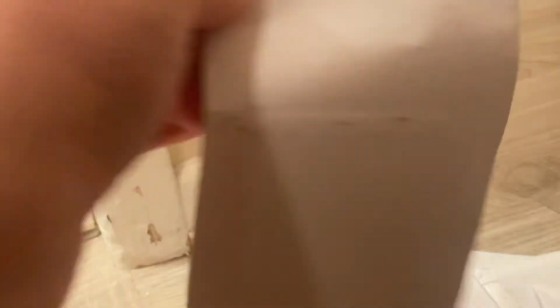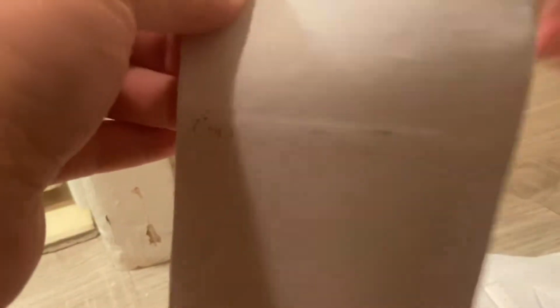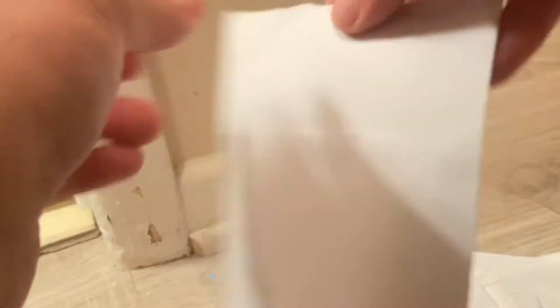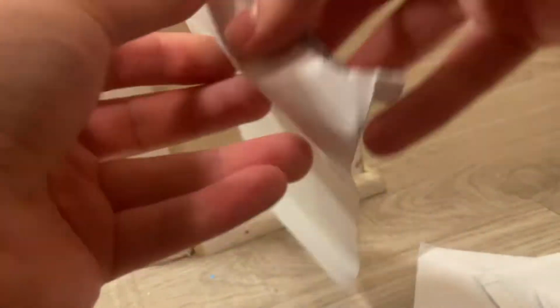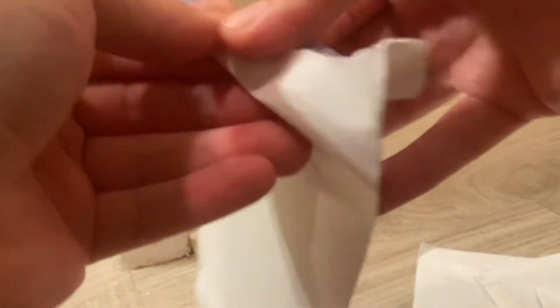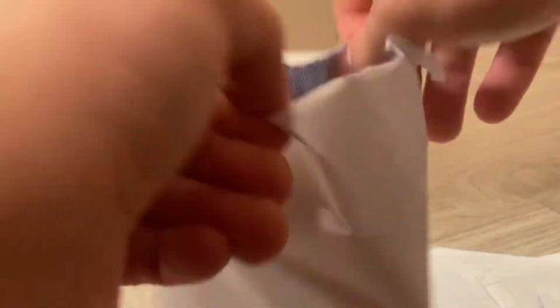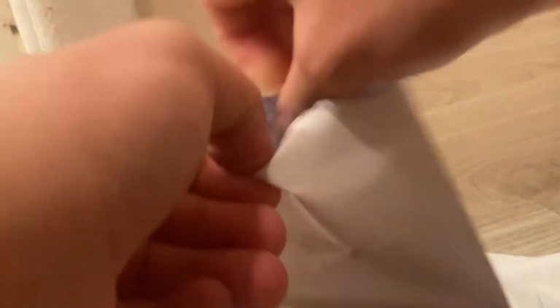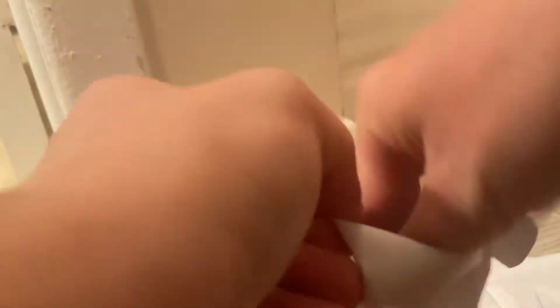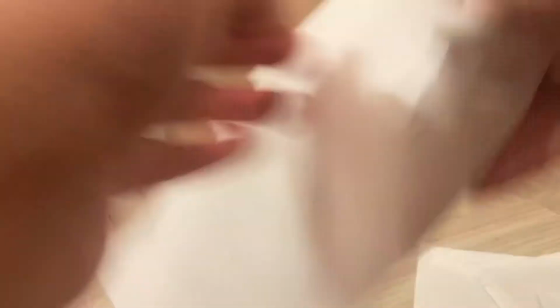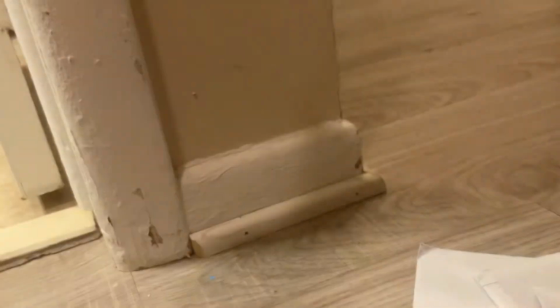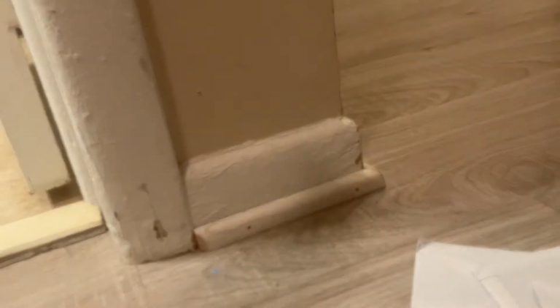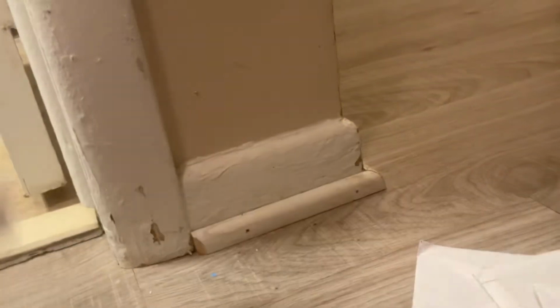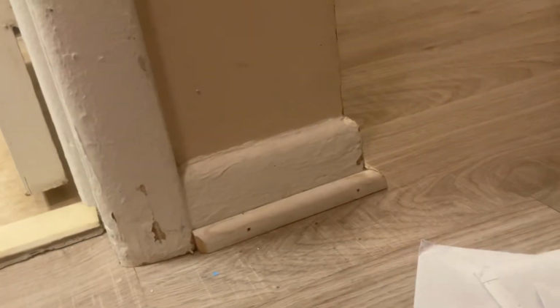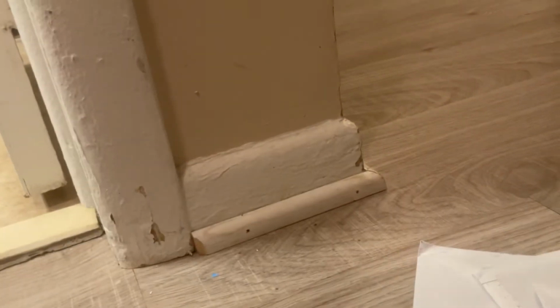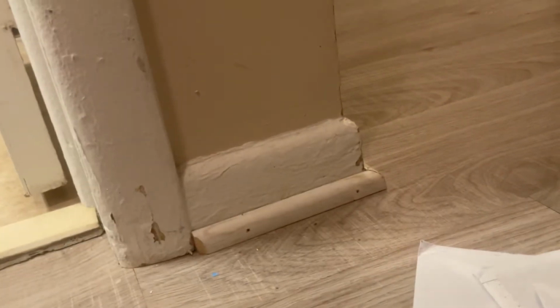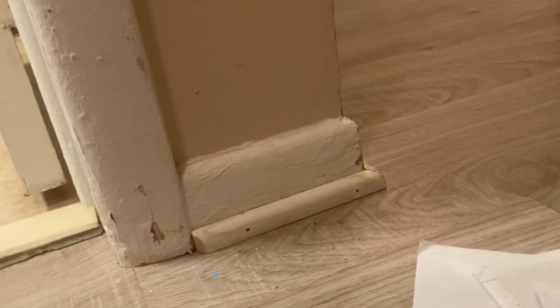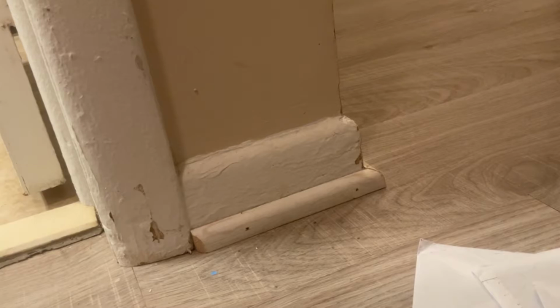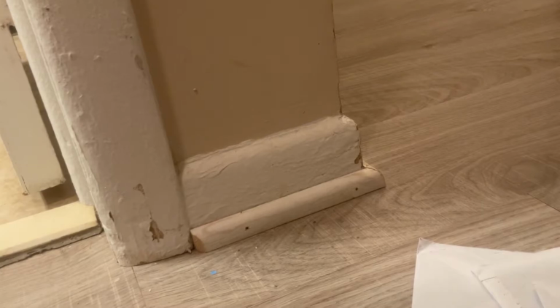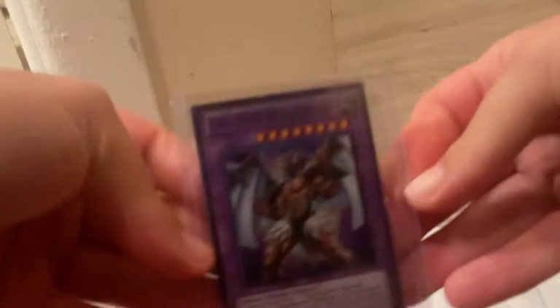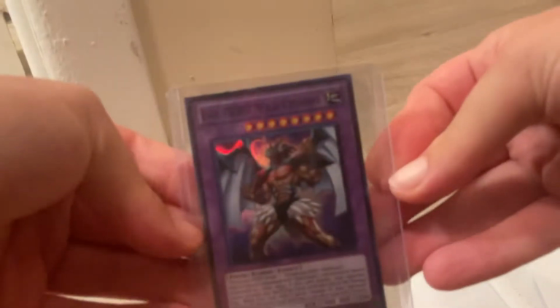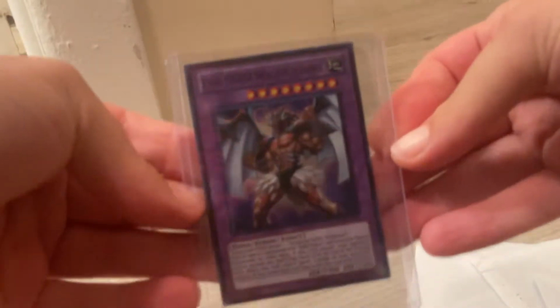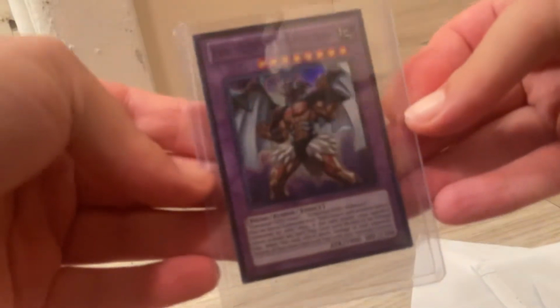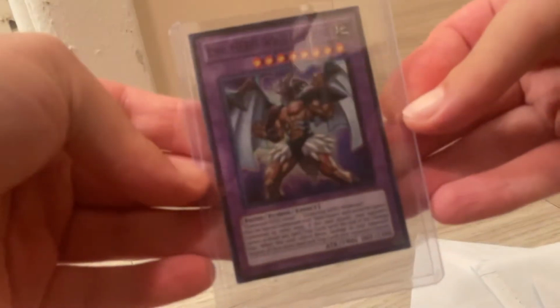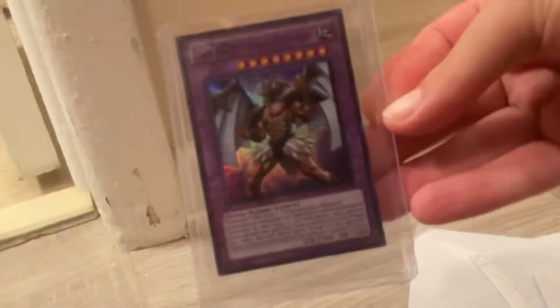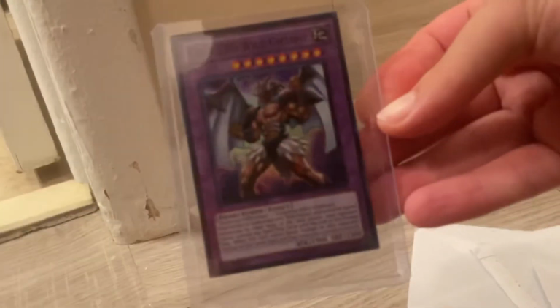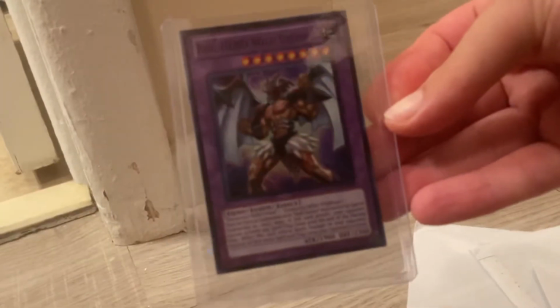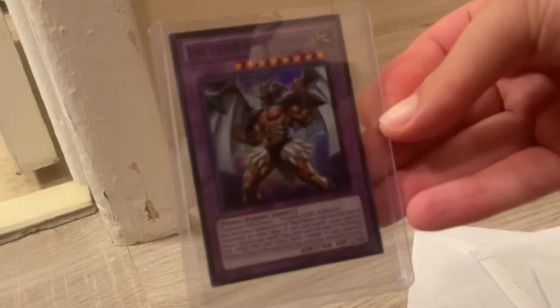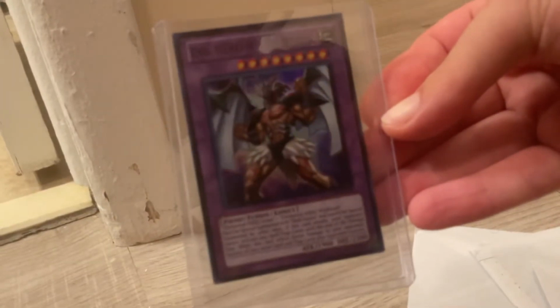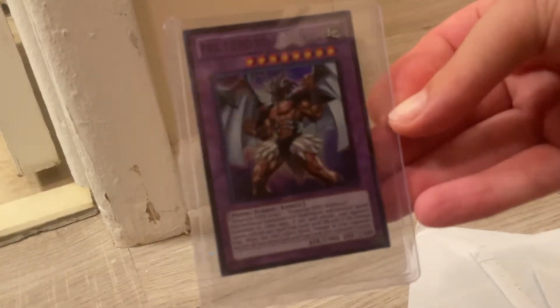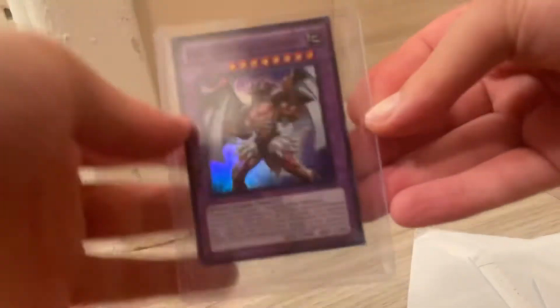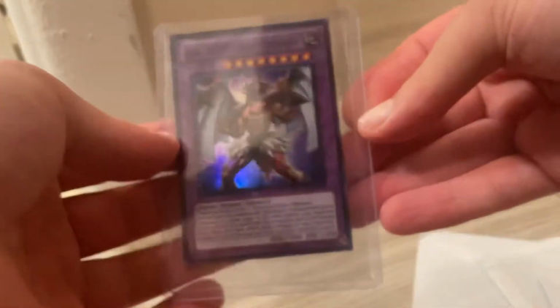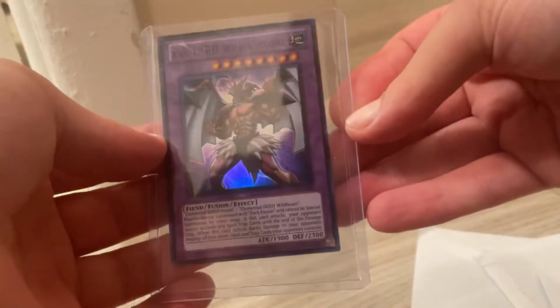If you want to see more, subscribe to the channel. On the first card, we got Evil Hero Wild Cyclone. Pick up this card — this is a pretty cool card, I like this card.